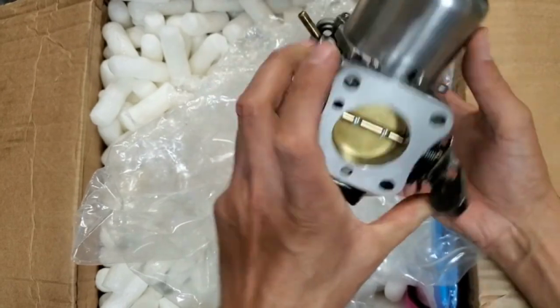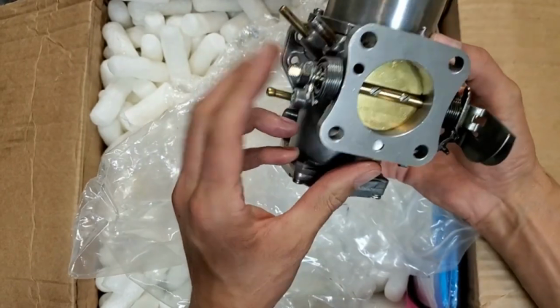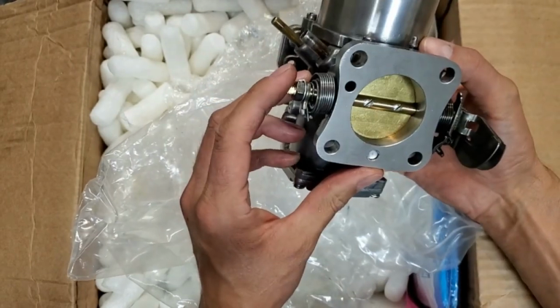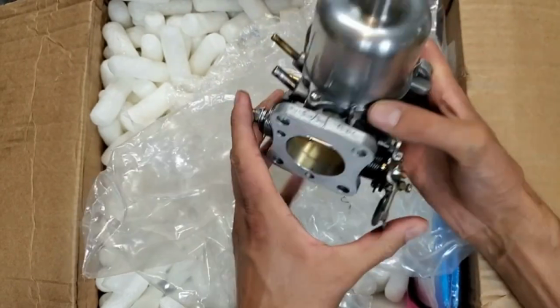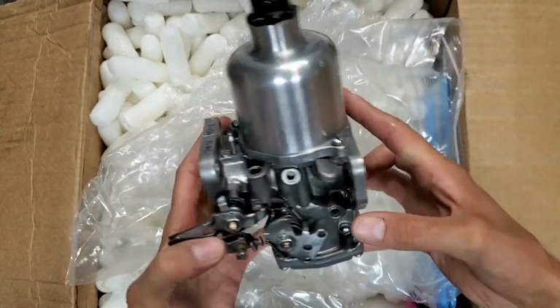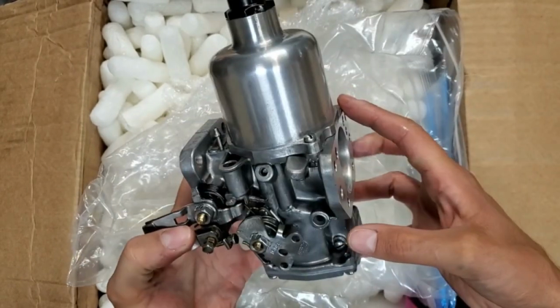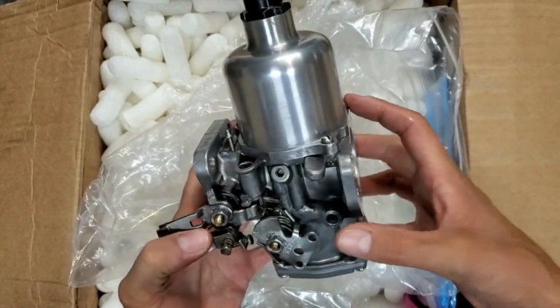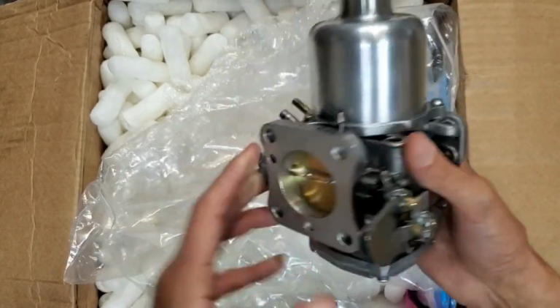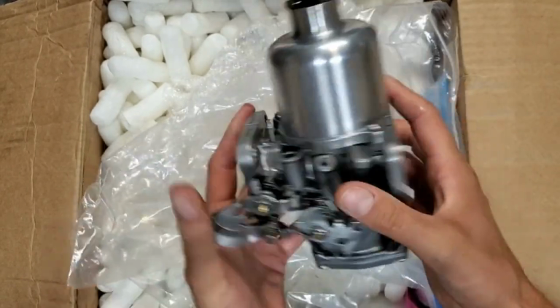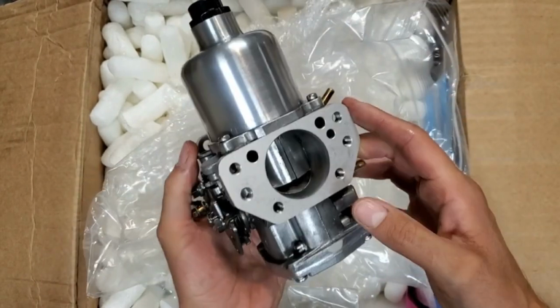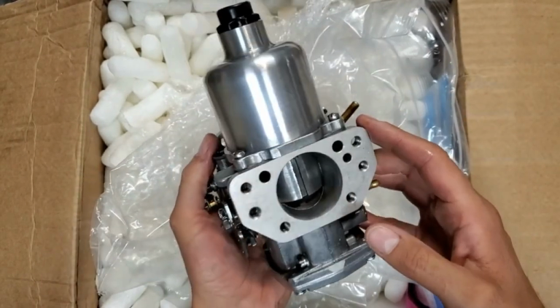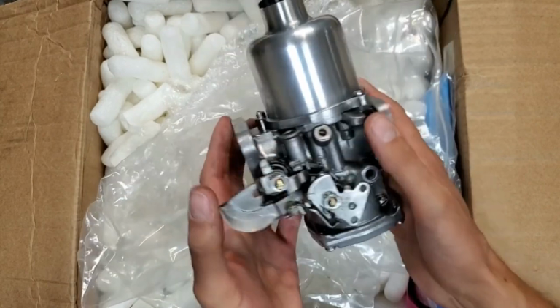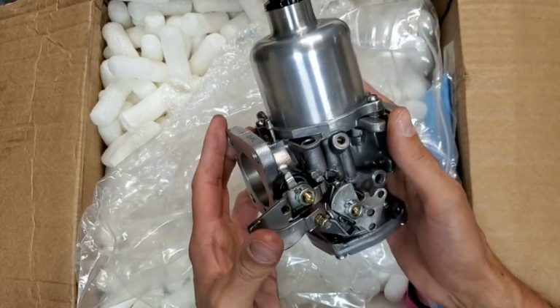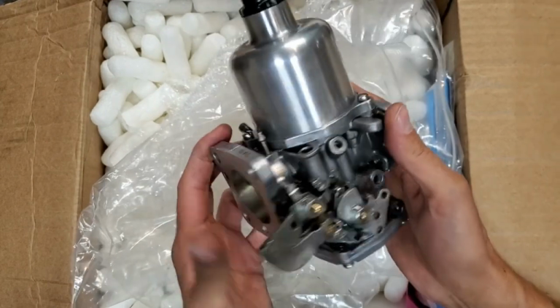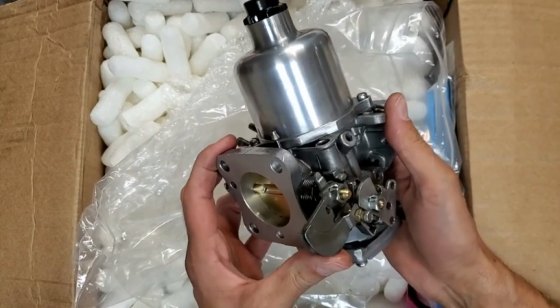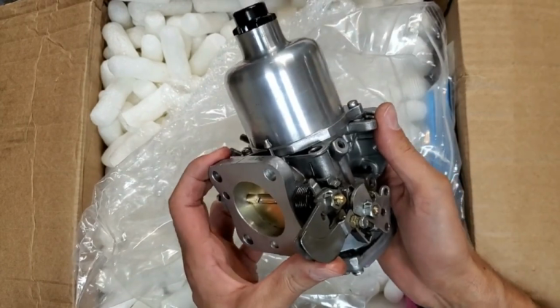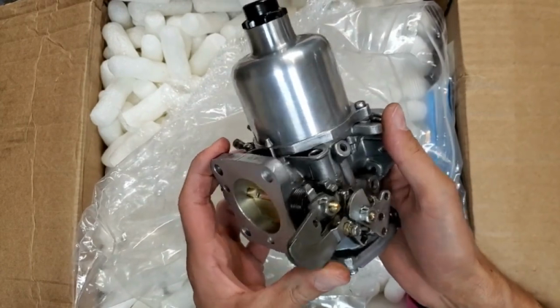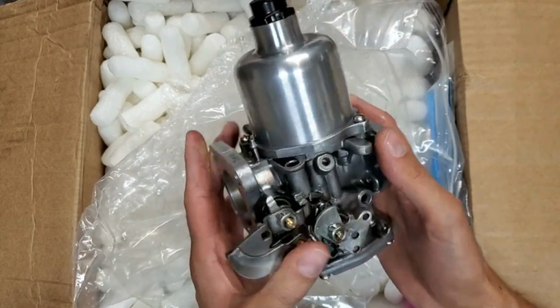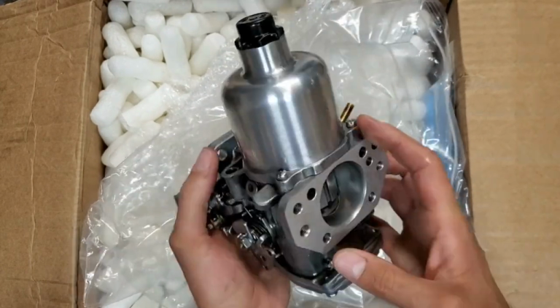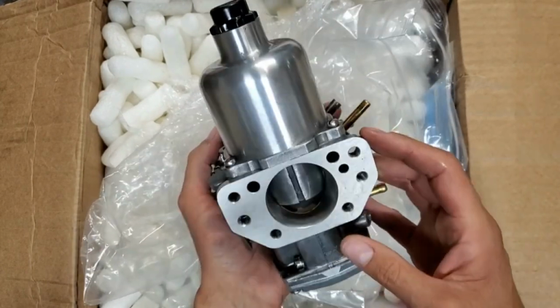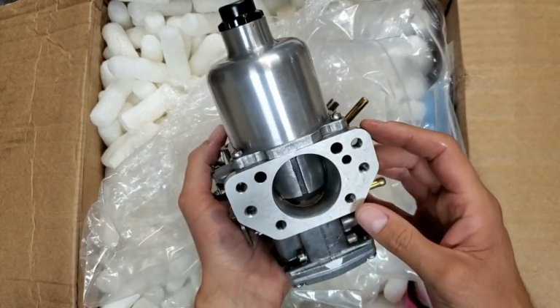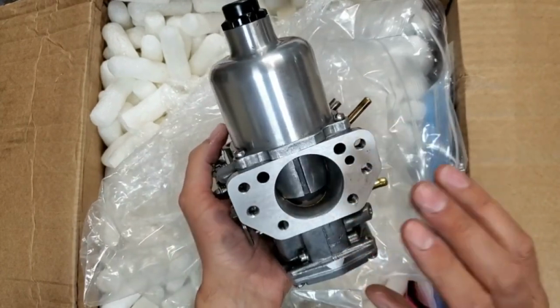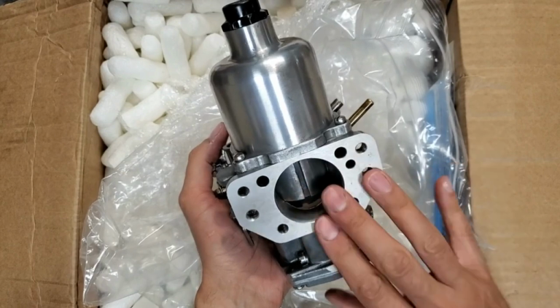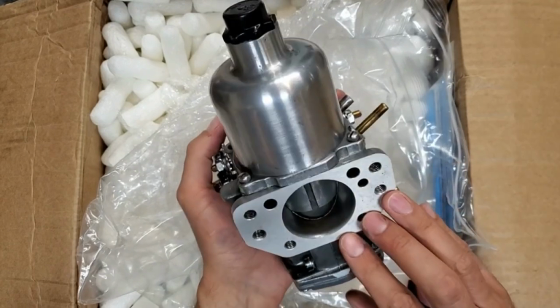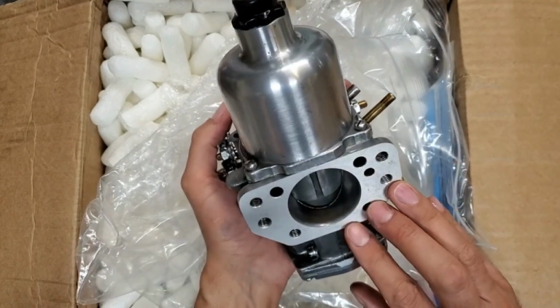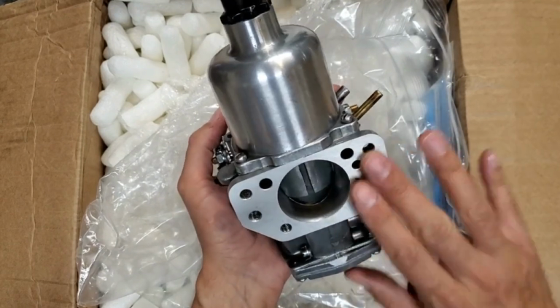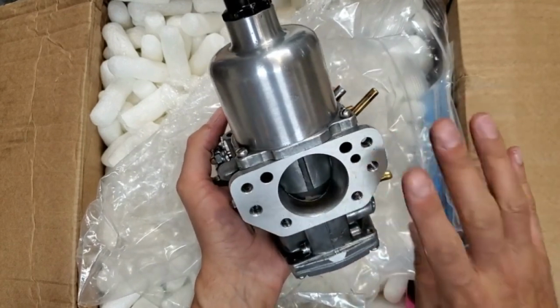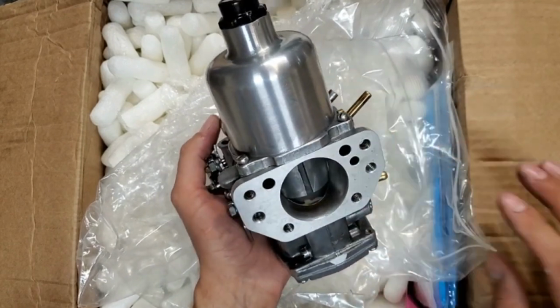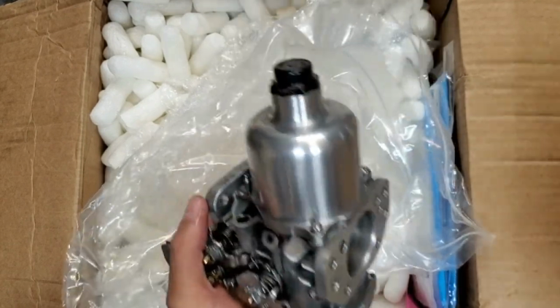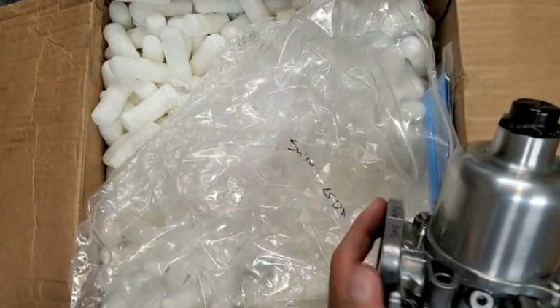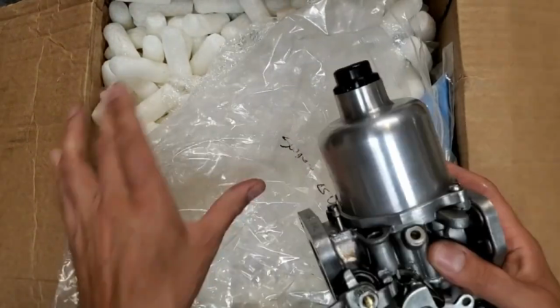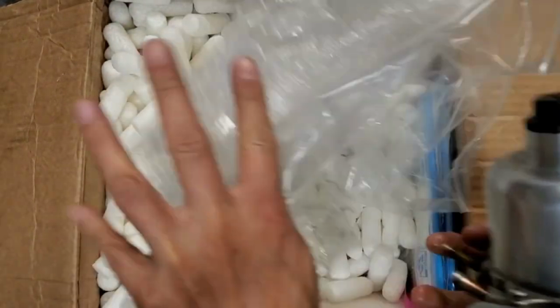This particular carb actually needed a new float bowl lid — the old one I had was damaged — but also you see new hardware throughout. A high quality AC Dodd rebuild. So if you need carbs like this rebuilt, send them off to AC — he does a wonderful job. Hopefully soon I'll be able to do a tuning video with this one.